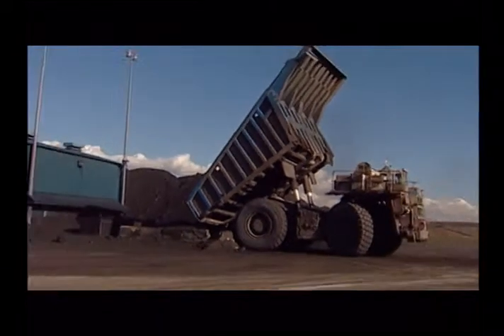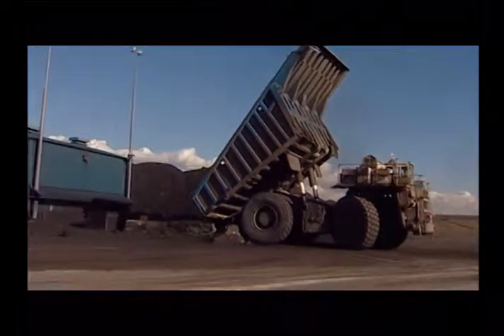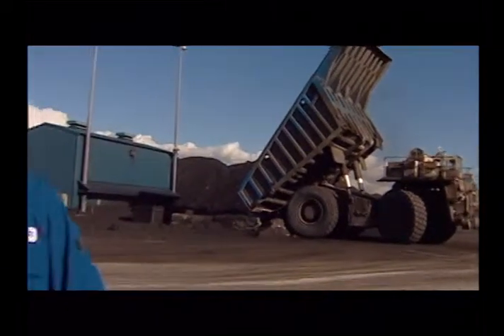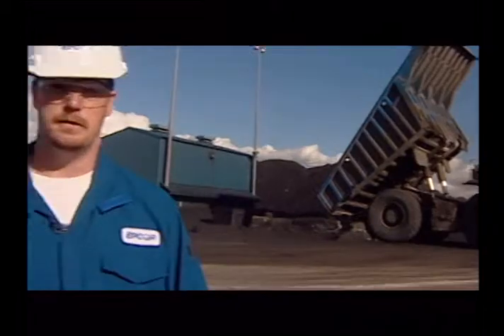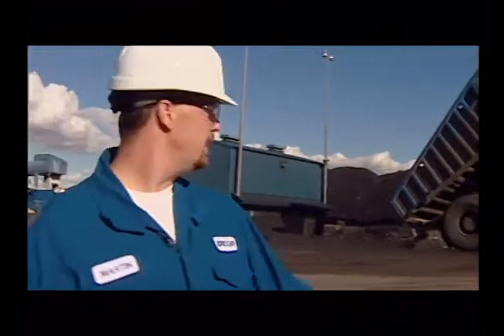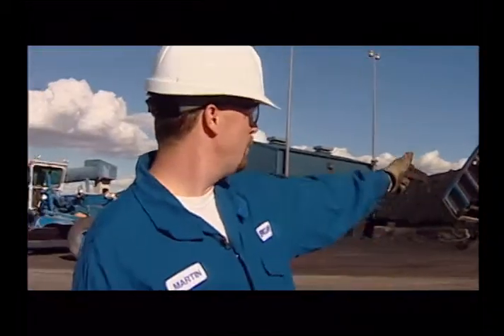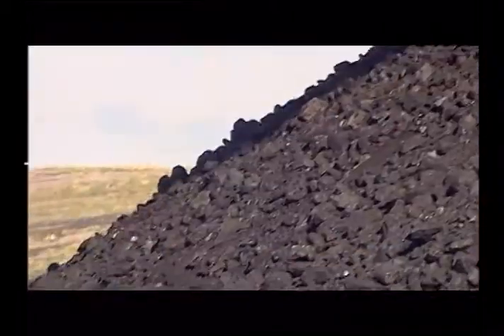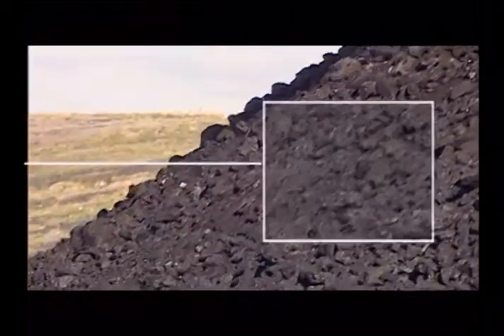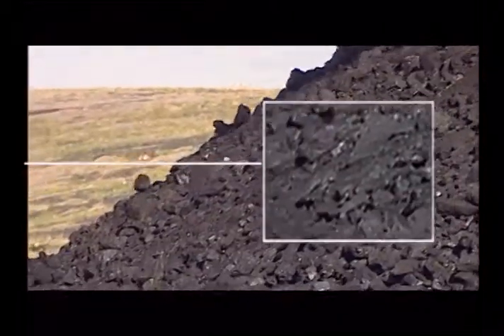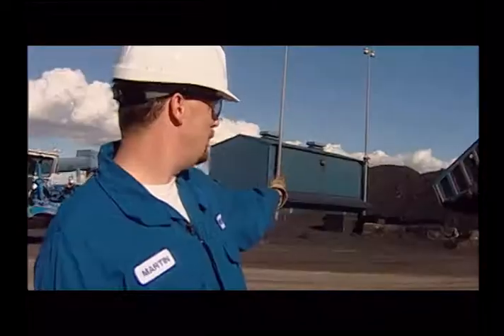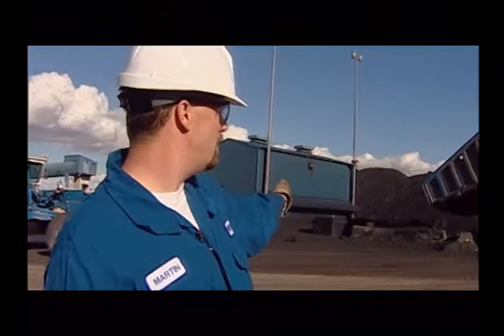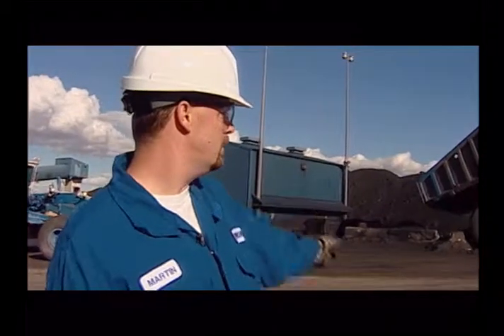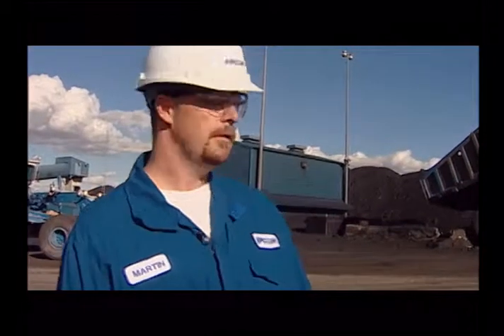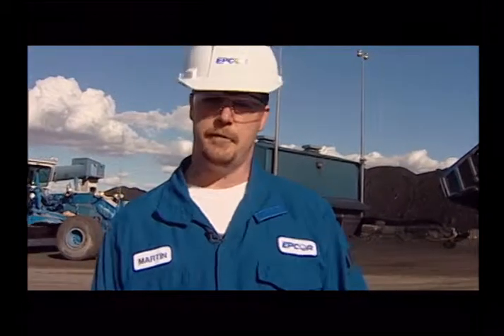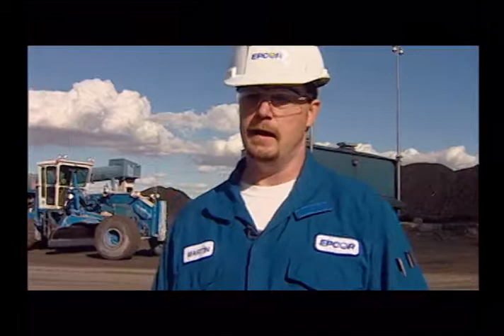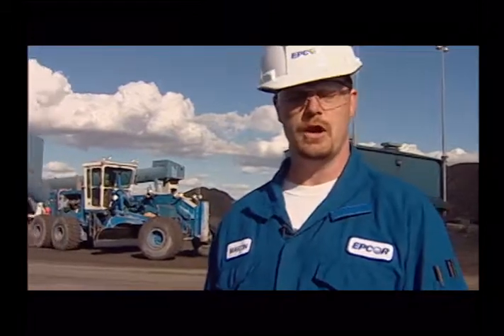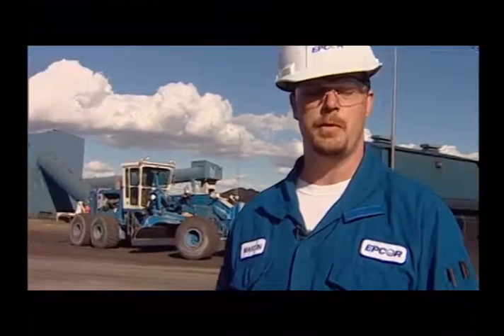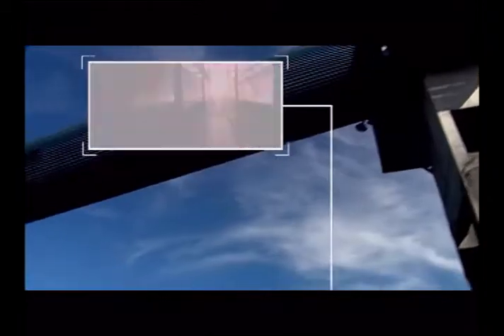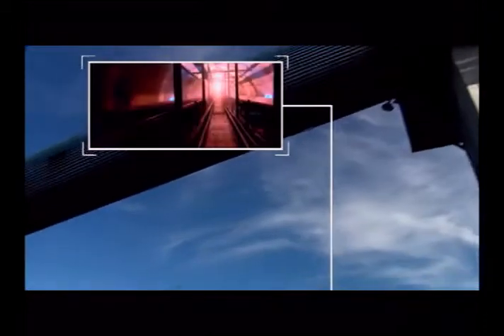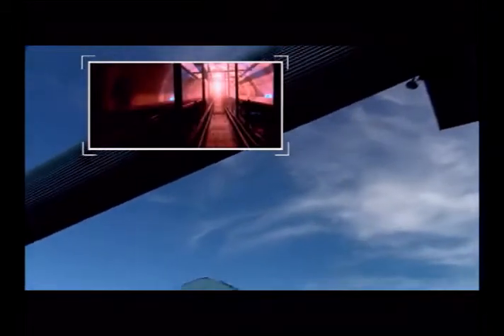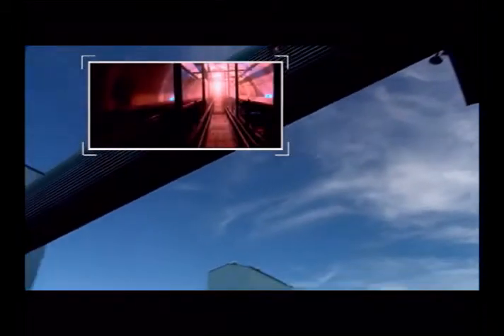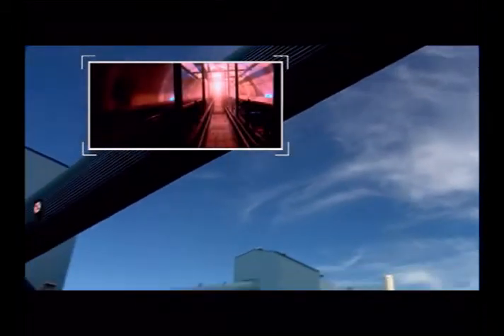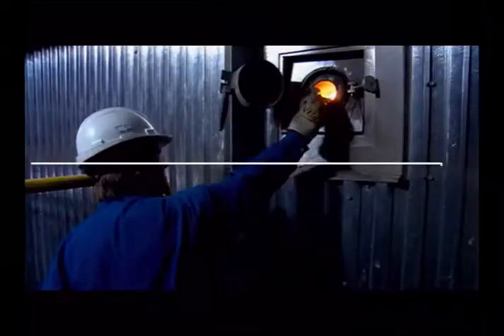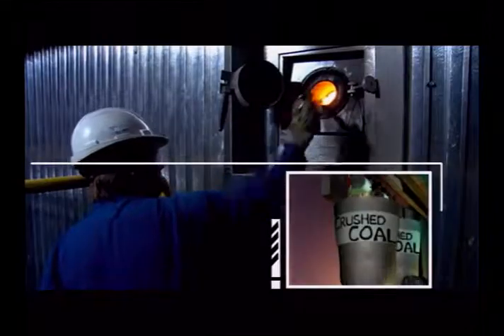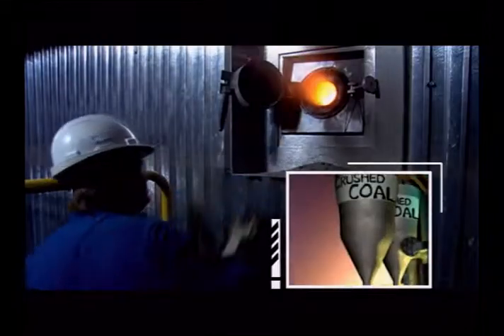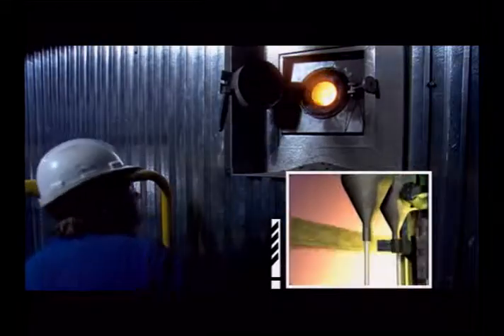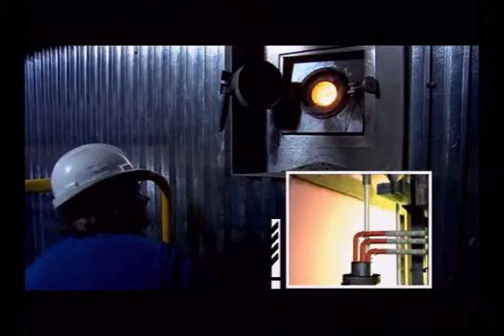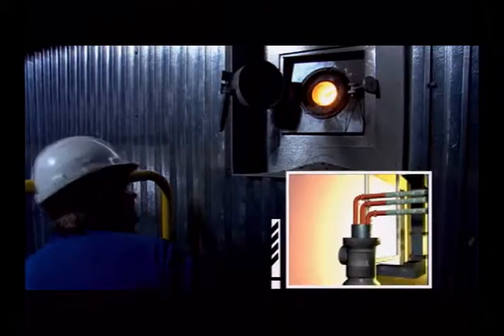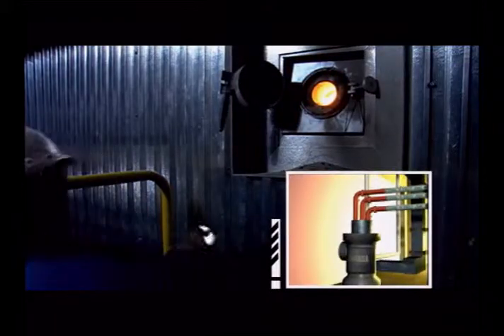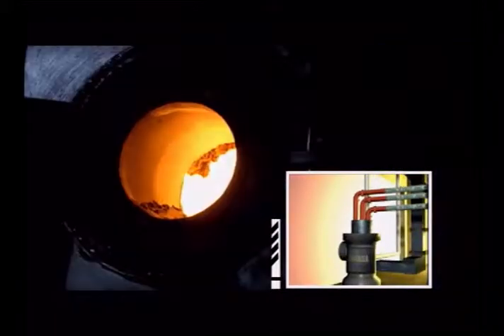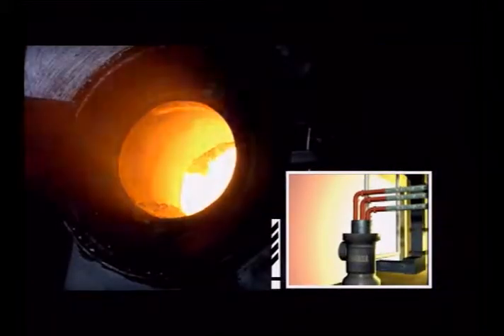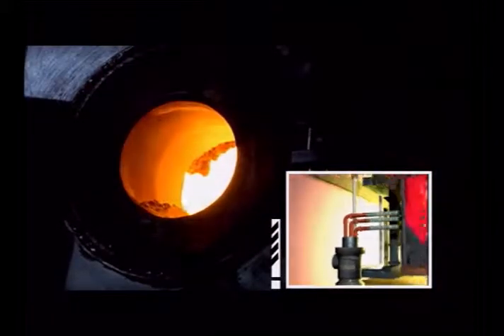So this is where it all starts. We take the coal from the coal plant, dump it in the primary crusher. After that, it gets crushed a couple more times, goes to the pulverizers, where the coal is turned into a fine powder and then blown into the furnaces for combustion fuel.